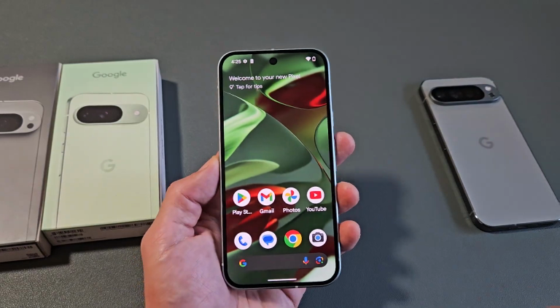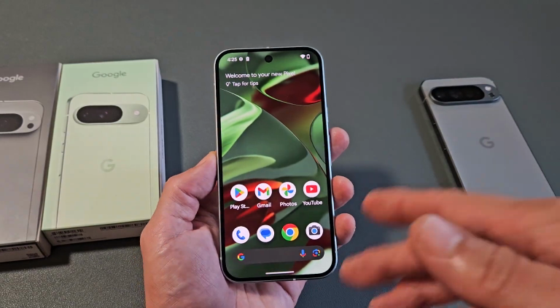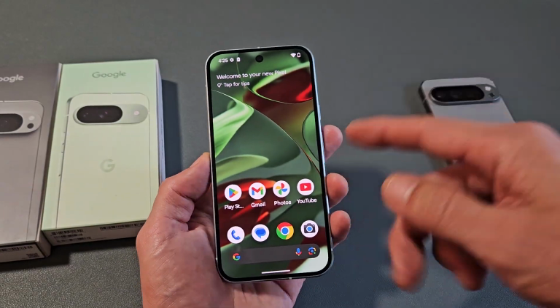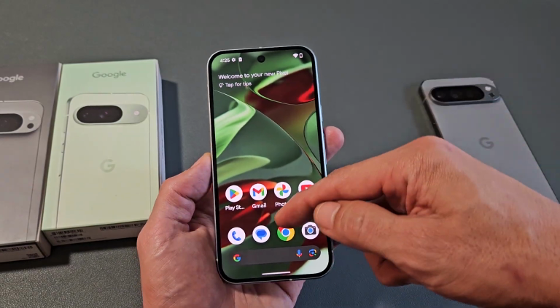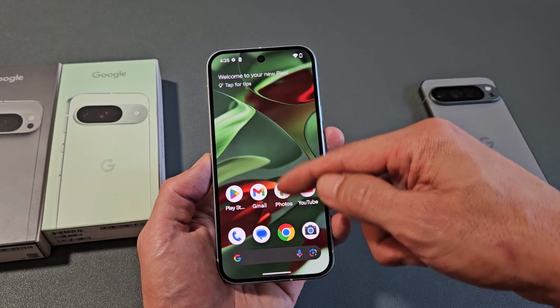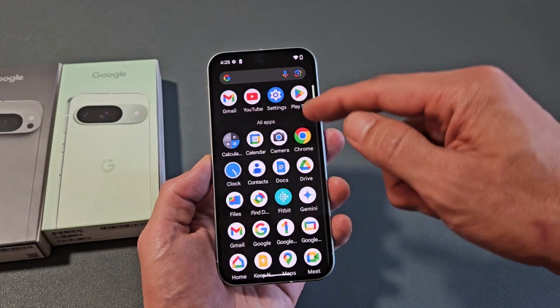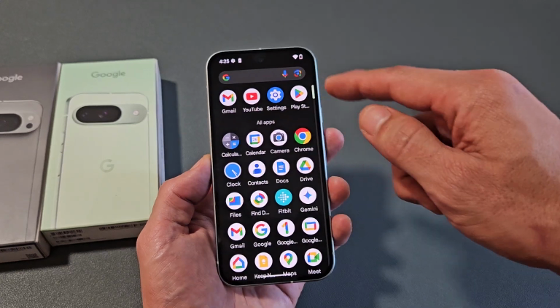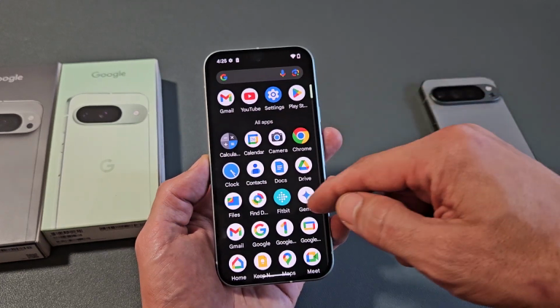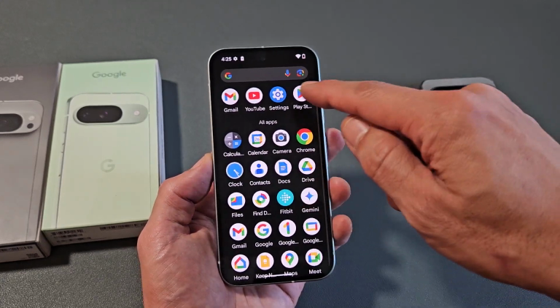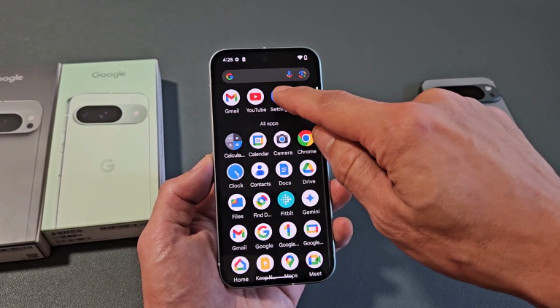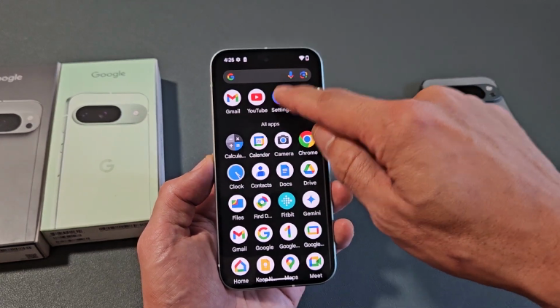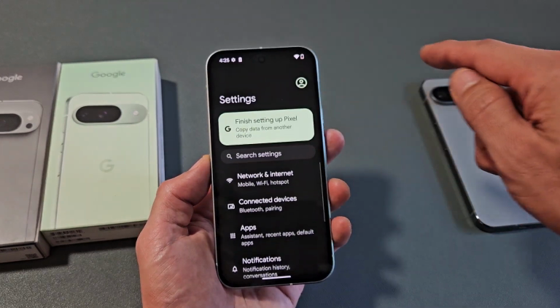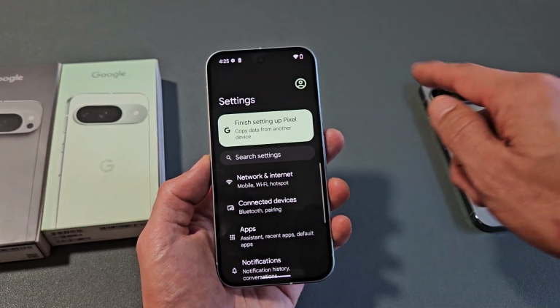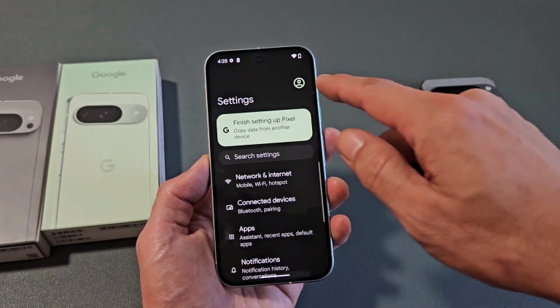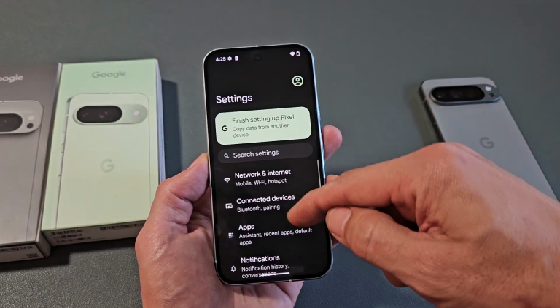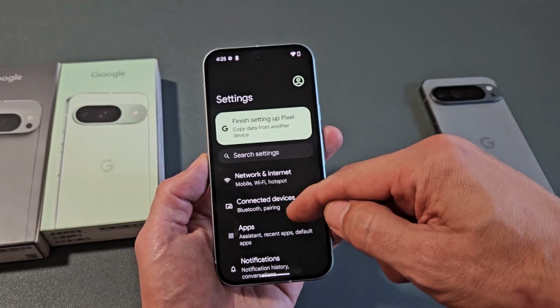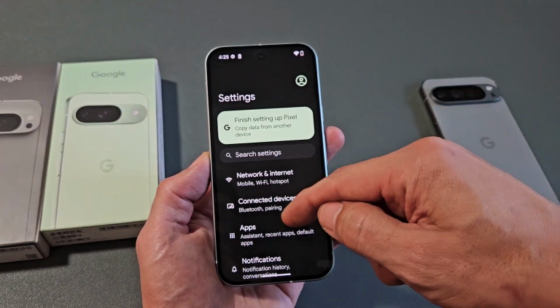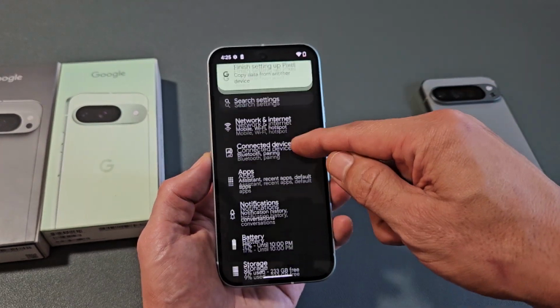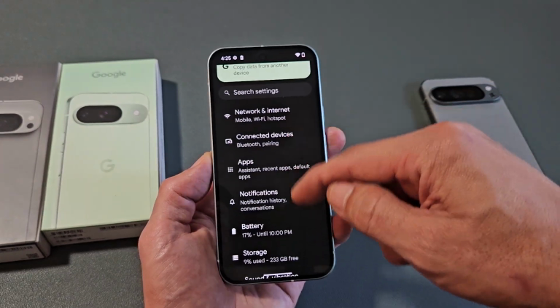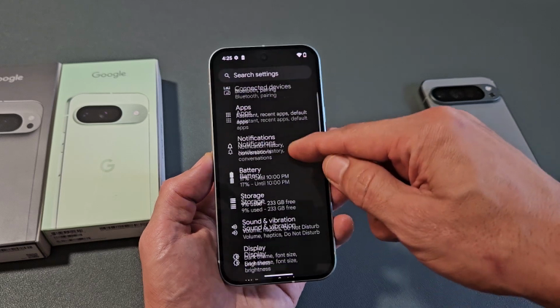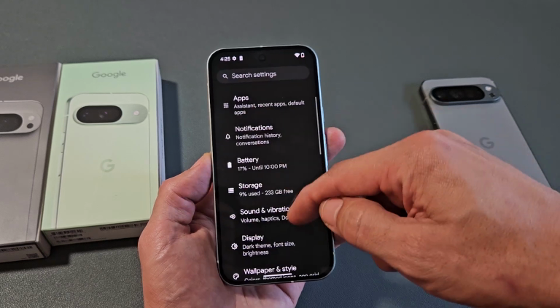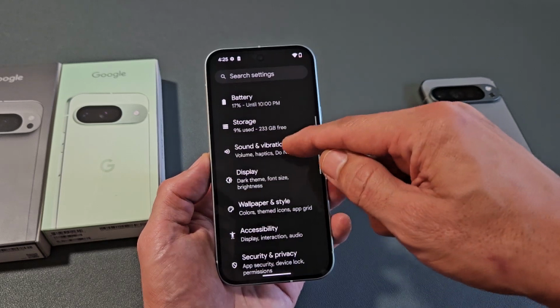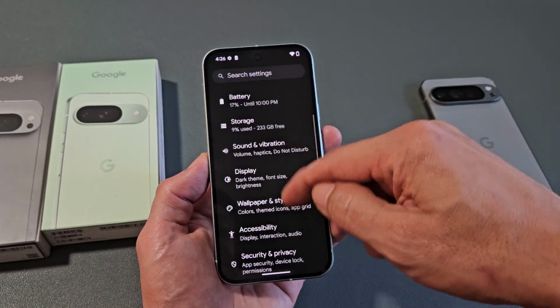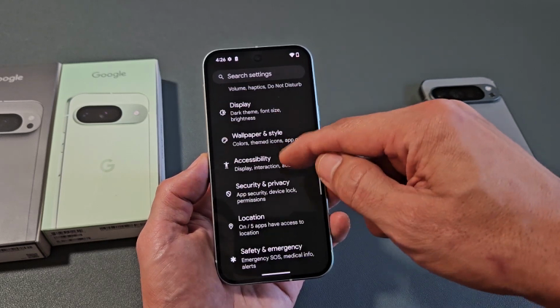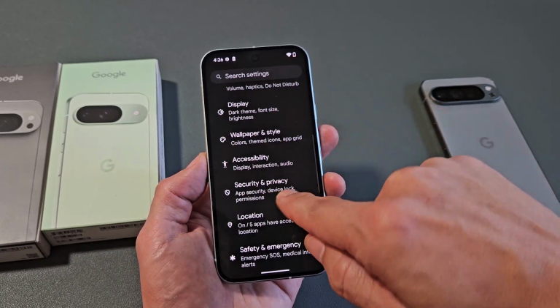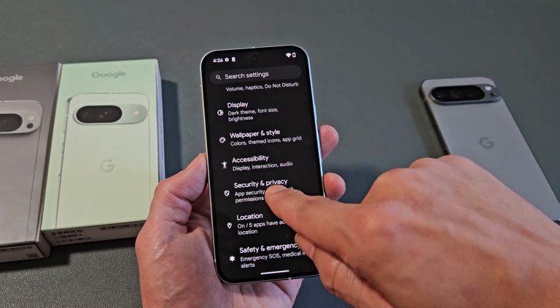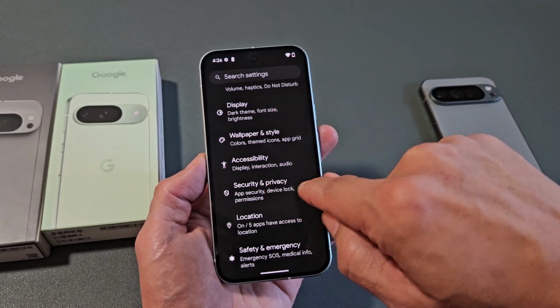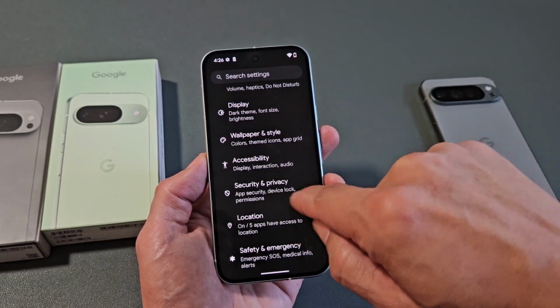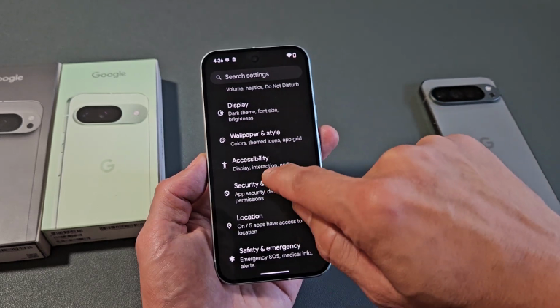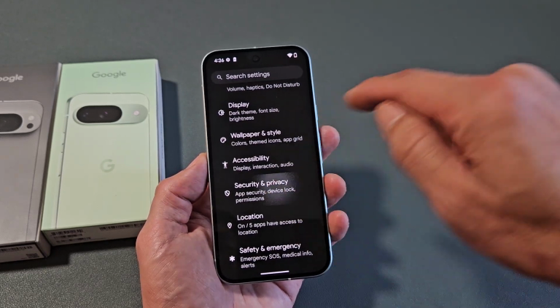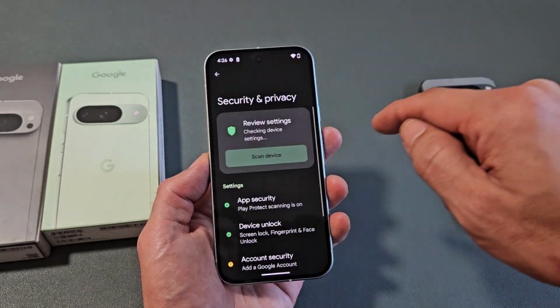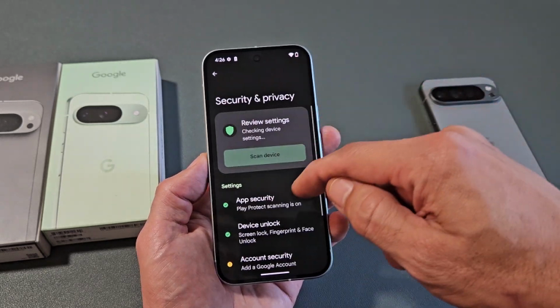First thing is go to Settings — we can swipe up on the screen like that. We're going to go to Settings. Then from here, we're going to scroll down to where you see Security and Privacy, right there. Security and Privacy — tap on that.